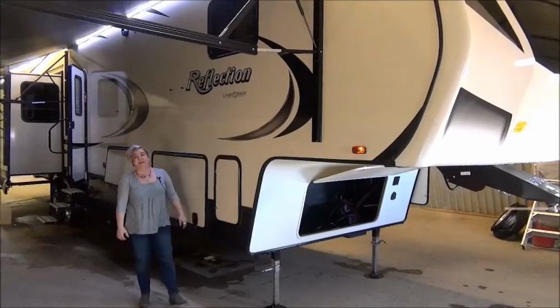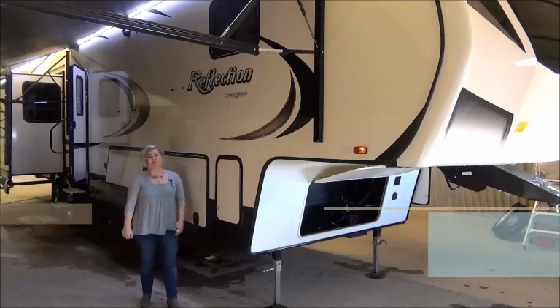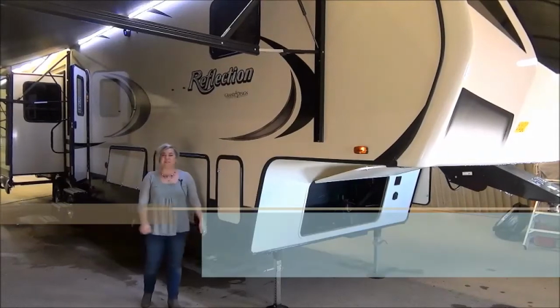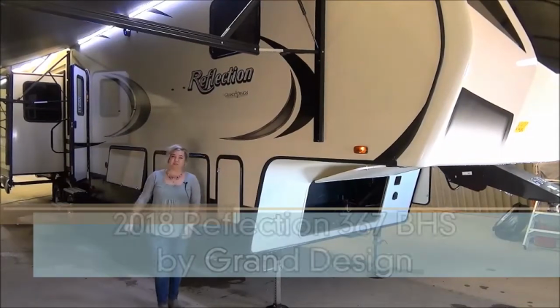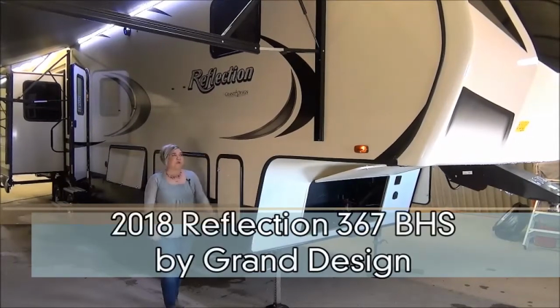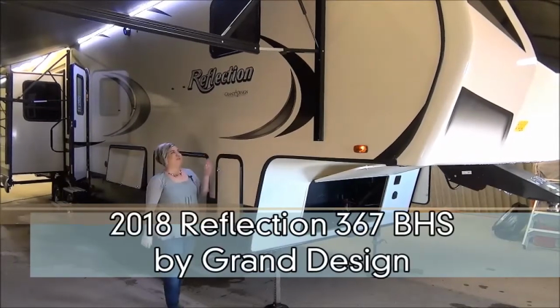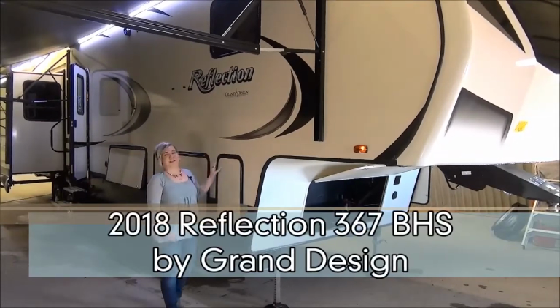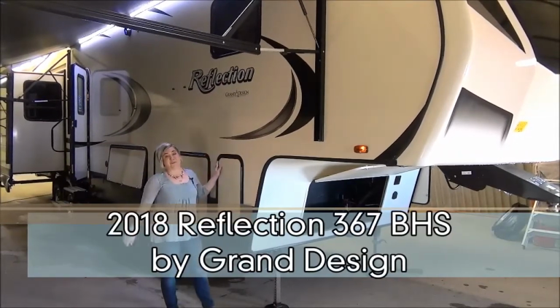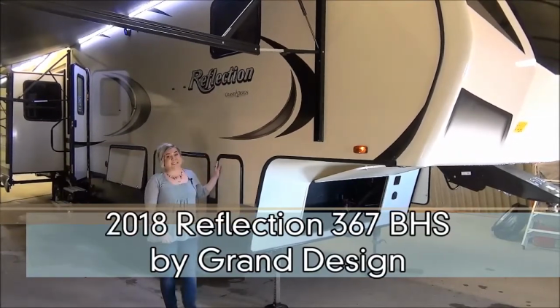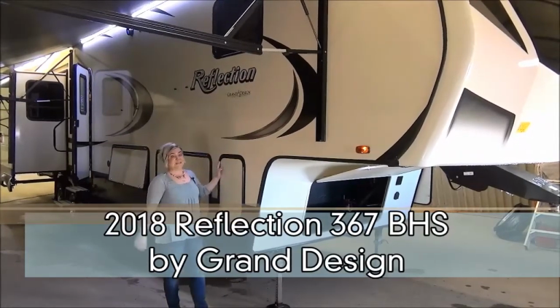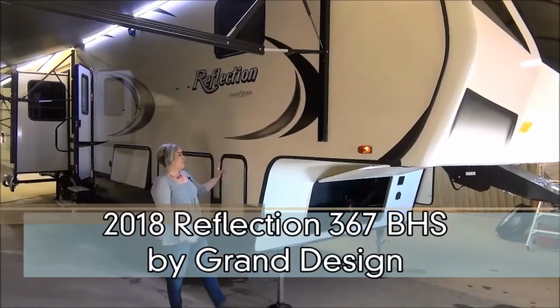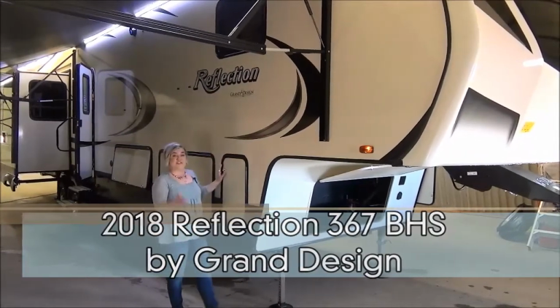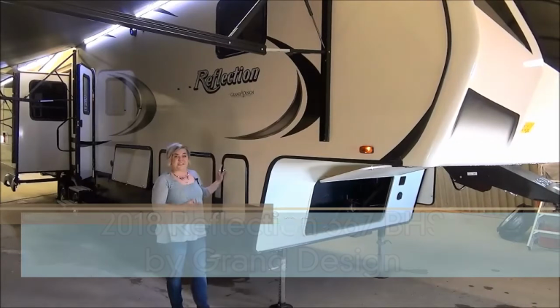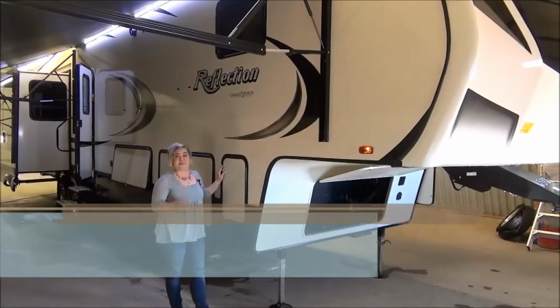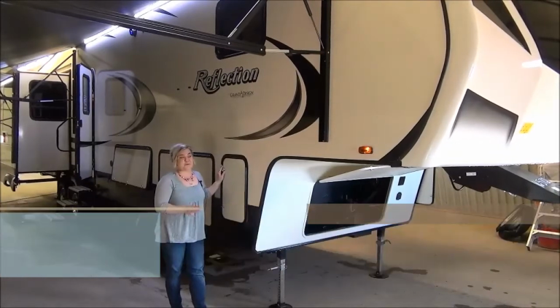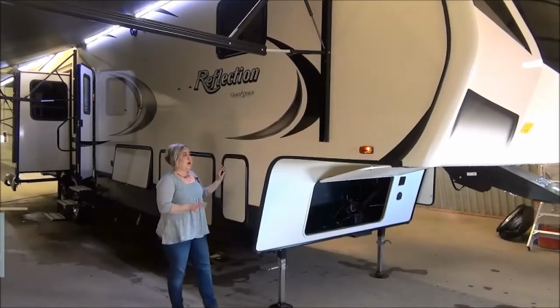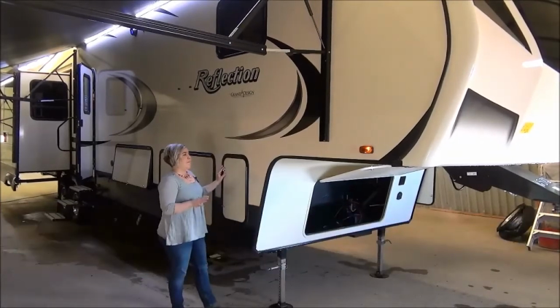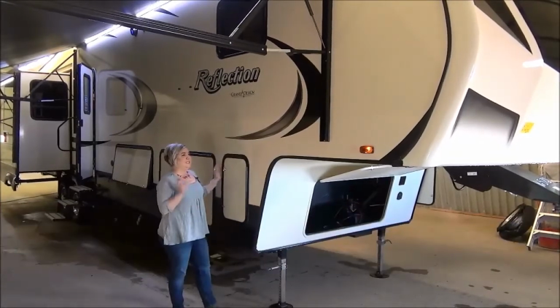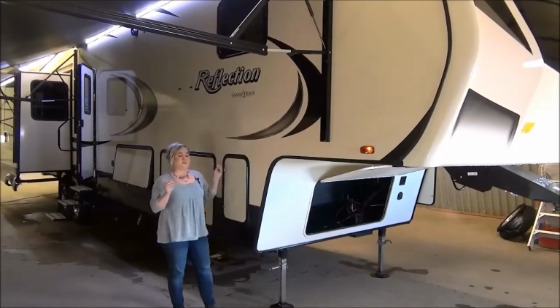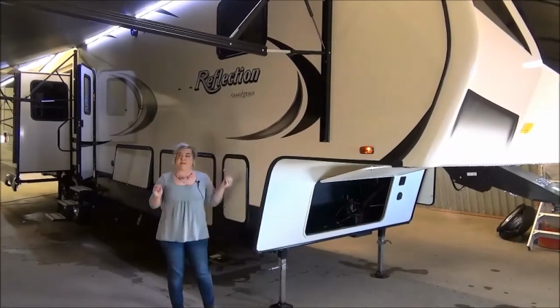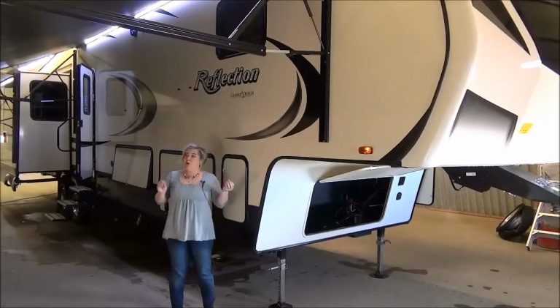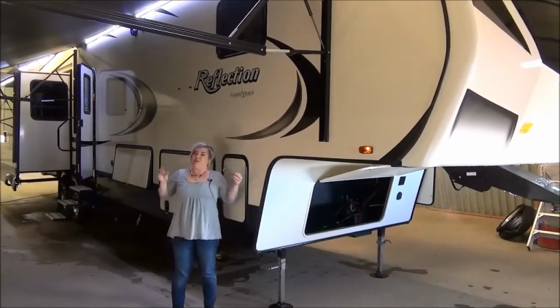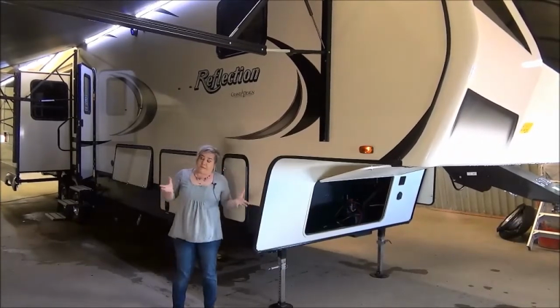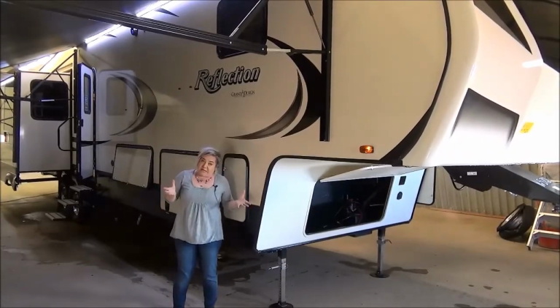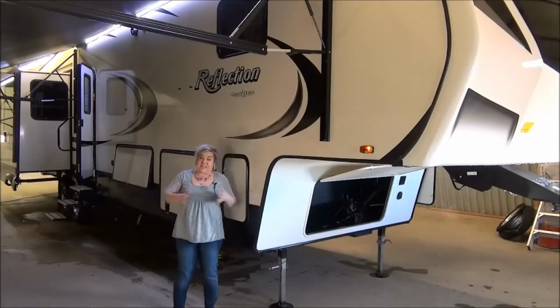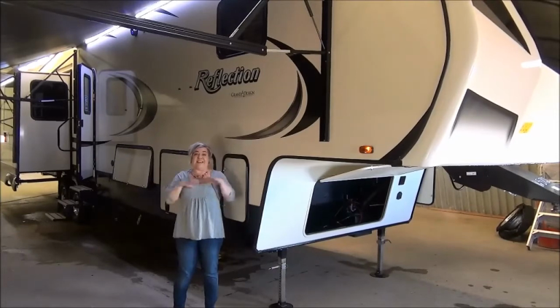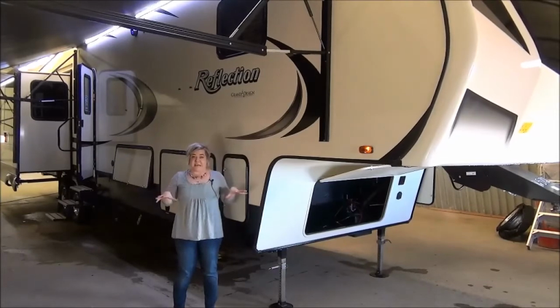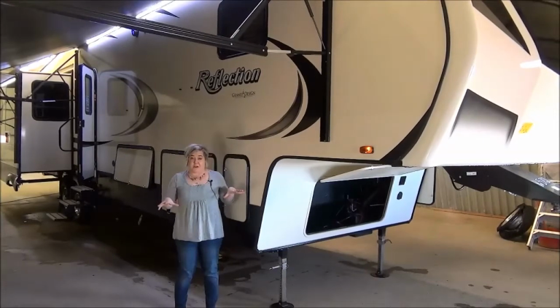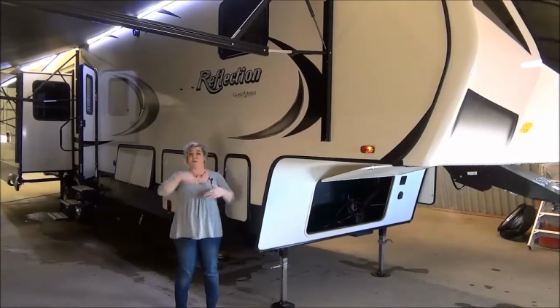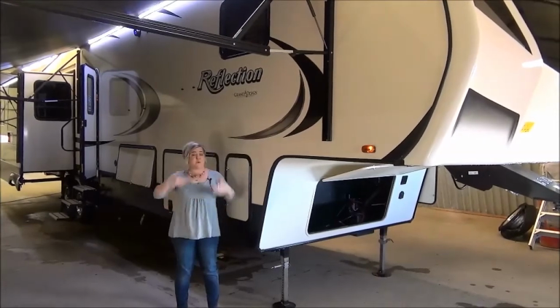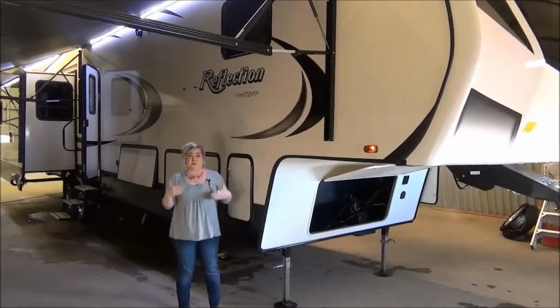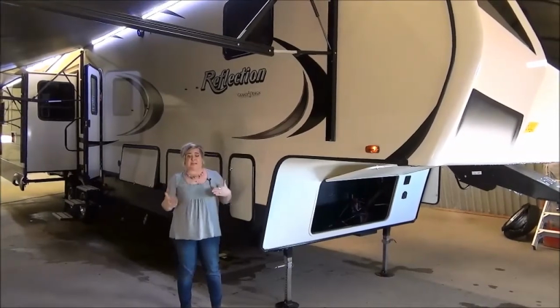Hi, Marie with Minard's Leisure World. We have the Reflection 367 here in the shop today to do a virtual tour. This is a floor plan that we should have ordered a lot more last year — it never sat on our lot. They were pre-sold before they even came.